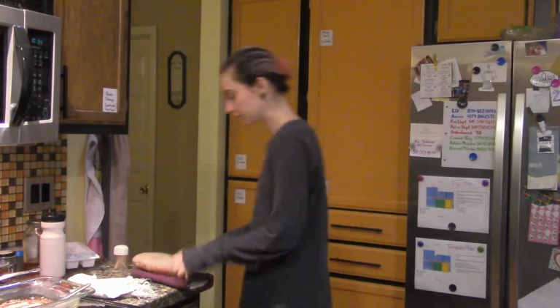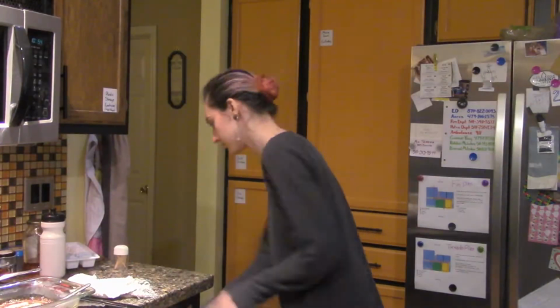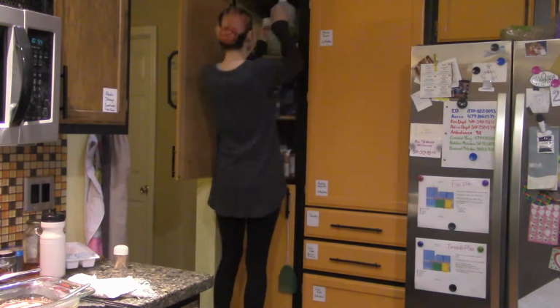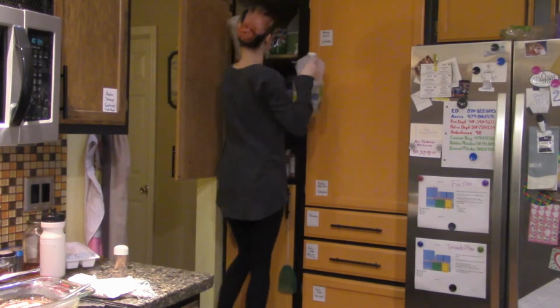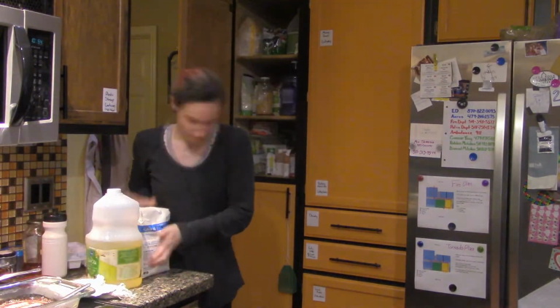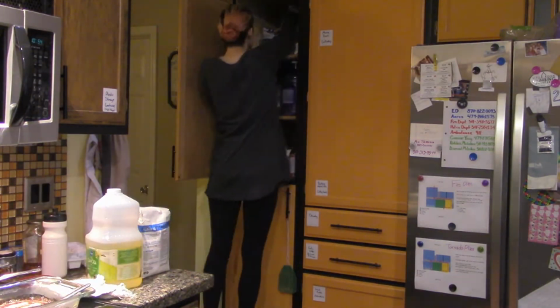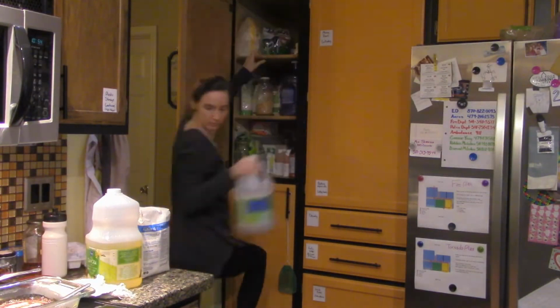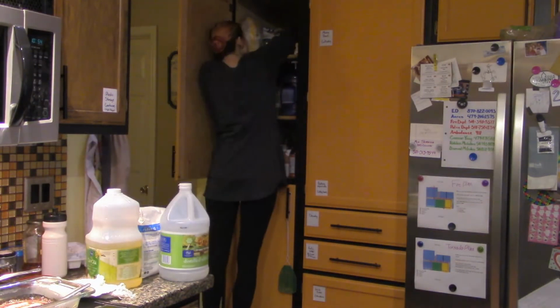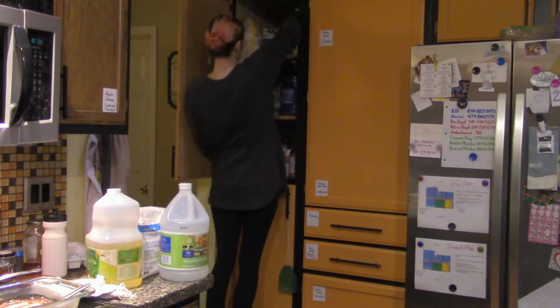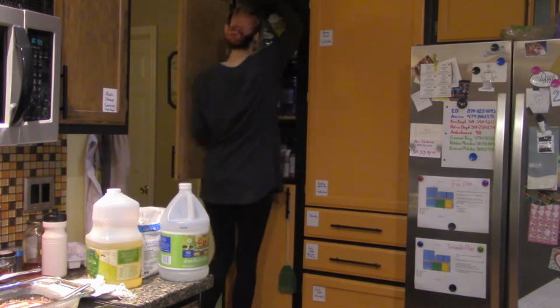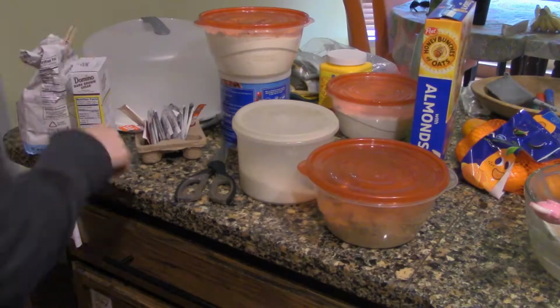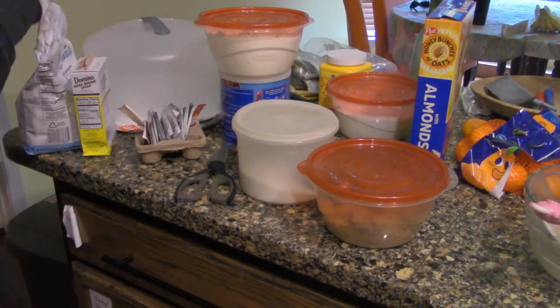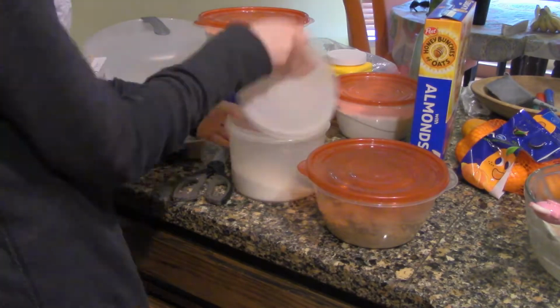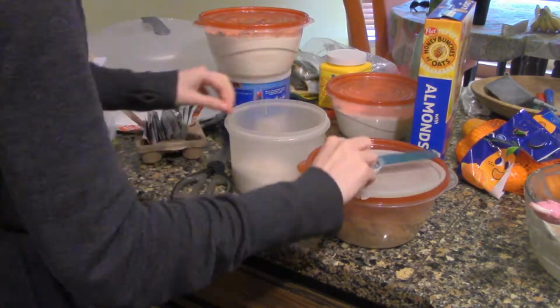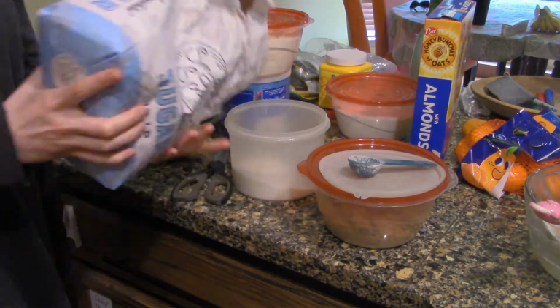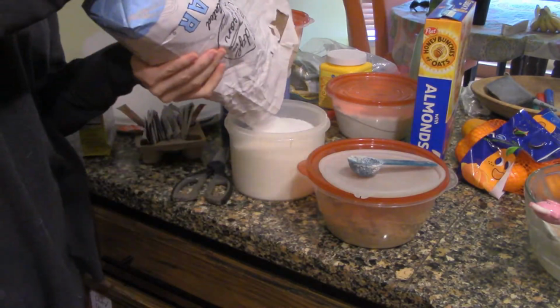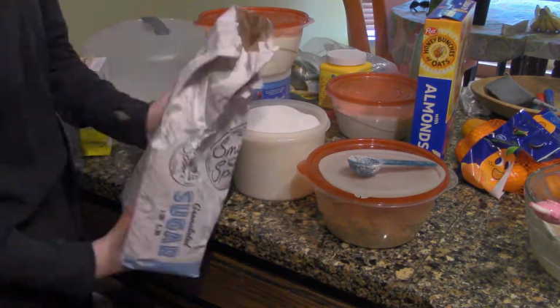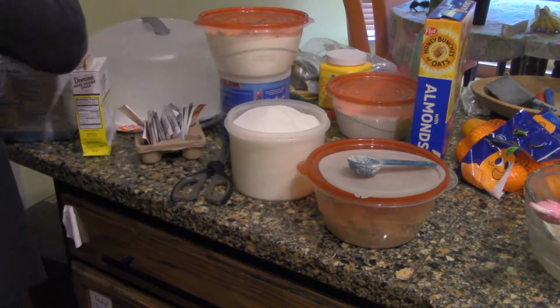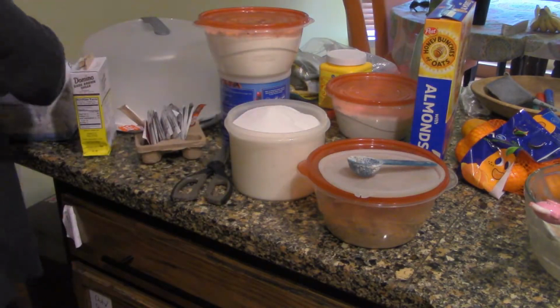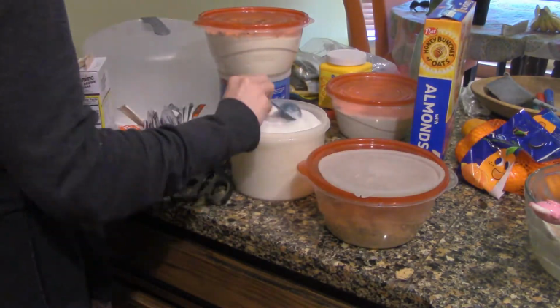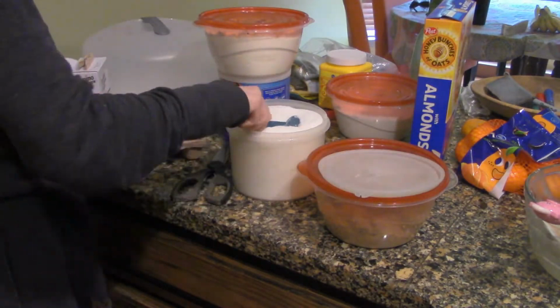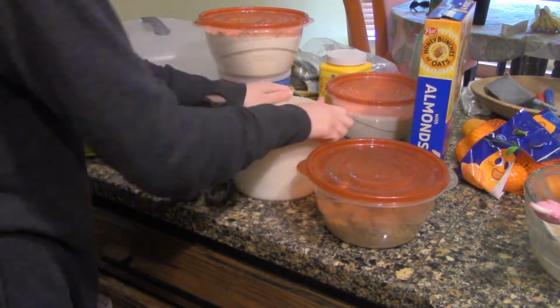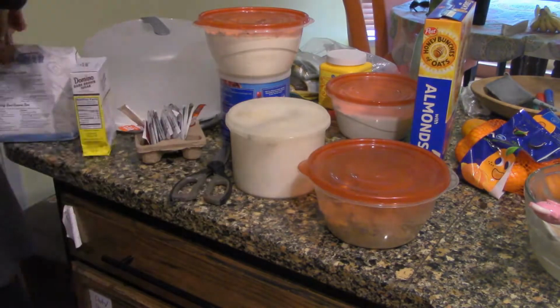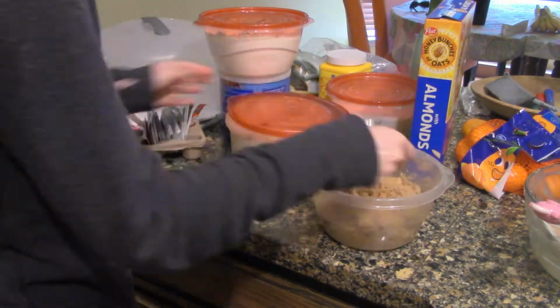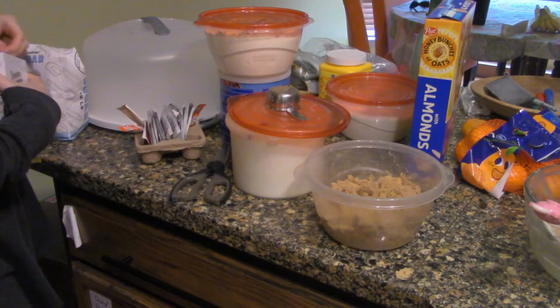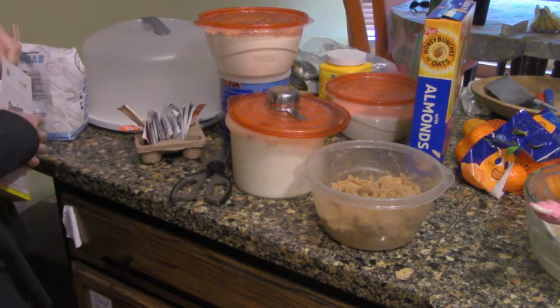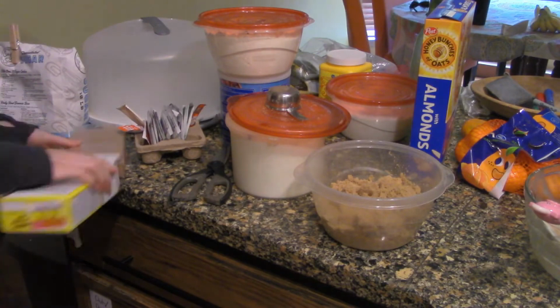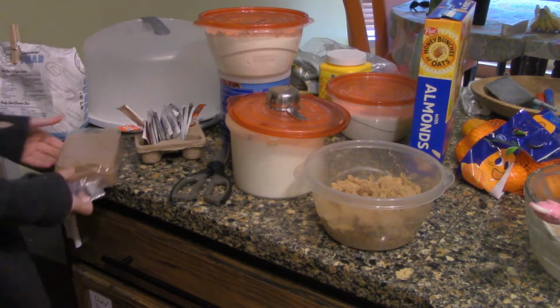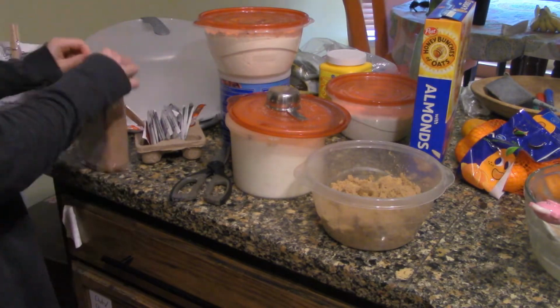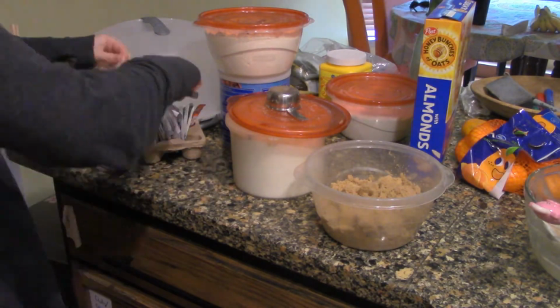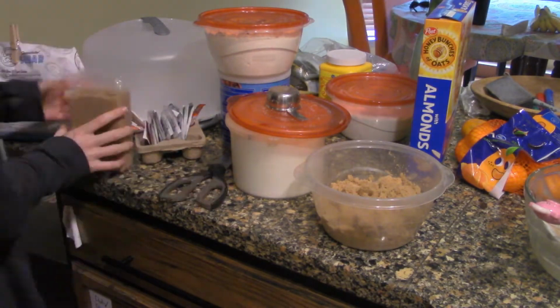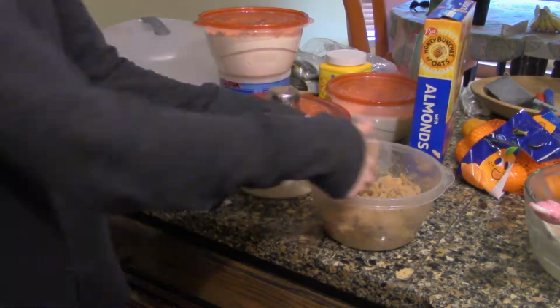Something that I needed to do was refill the easy access containers of sugar and brown sugar, then I'm putting all the baking supplies back in the cabinet. They had to sit out for a few days while the cabinet was treated for ants — you know how summer is.